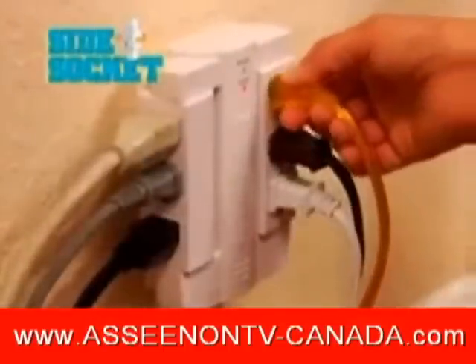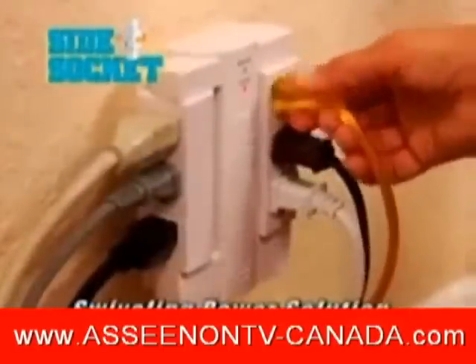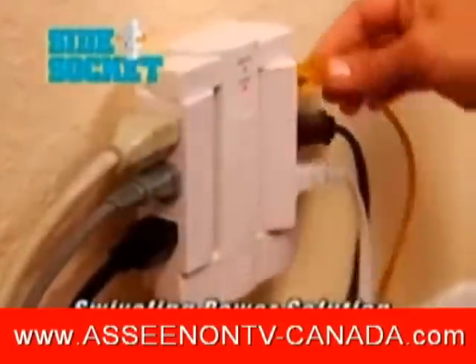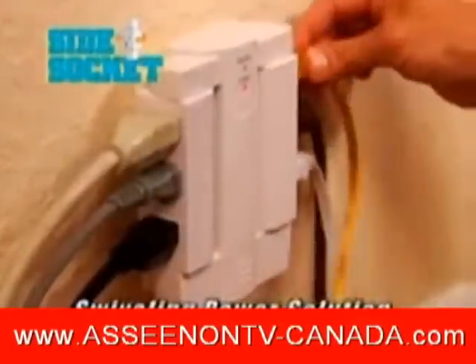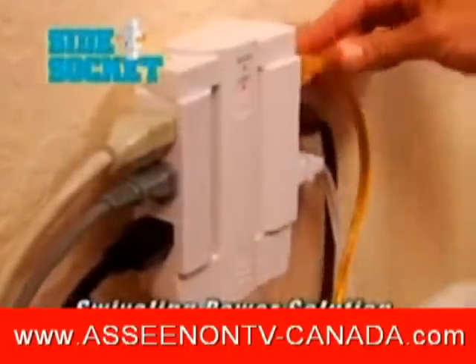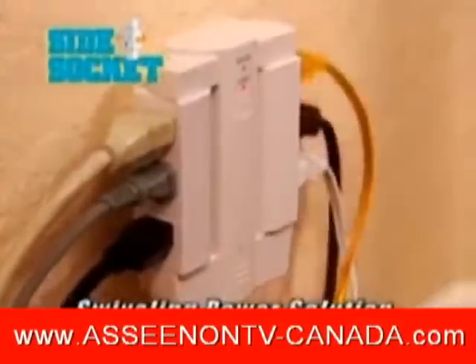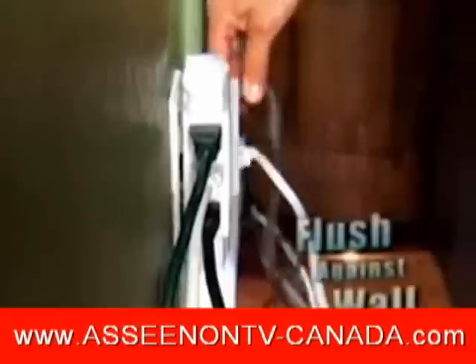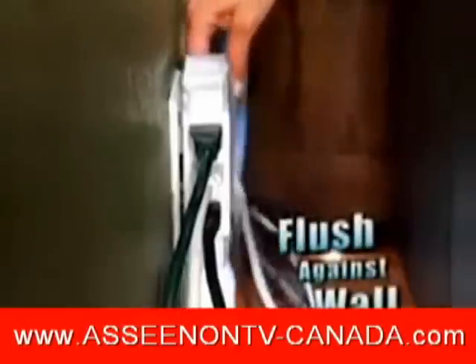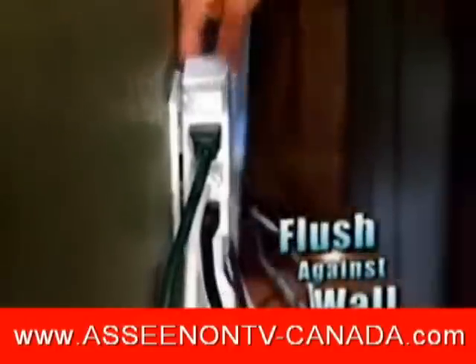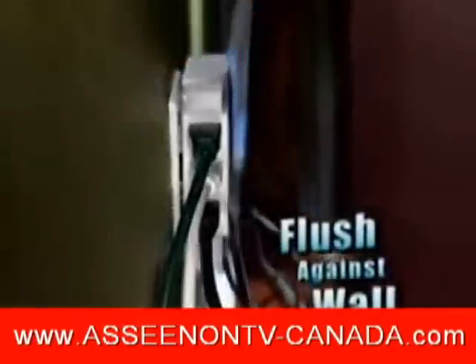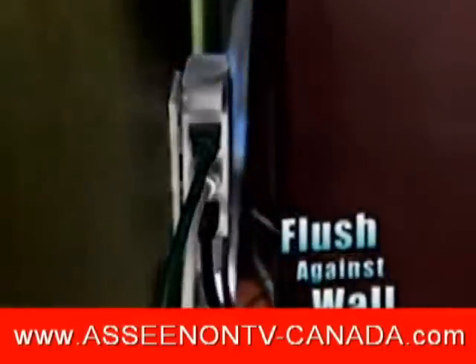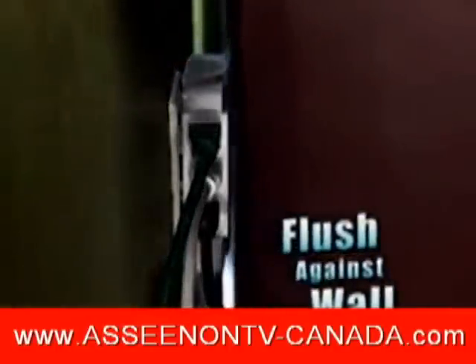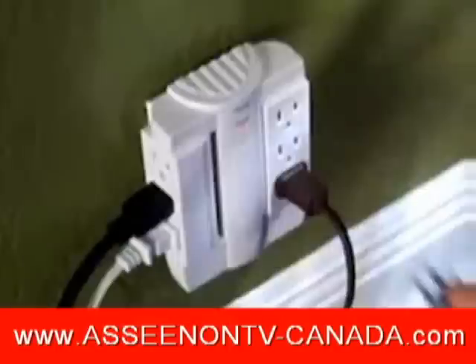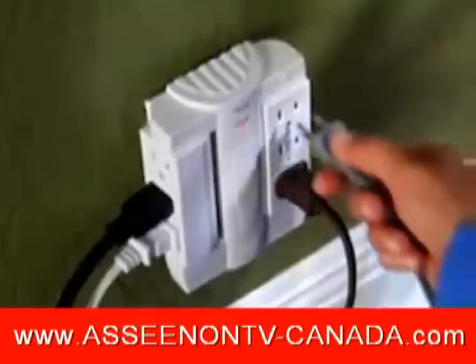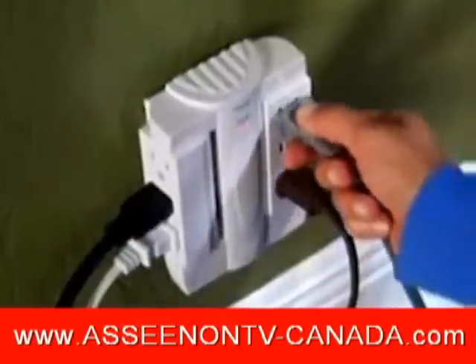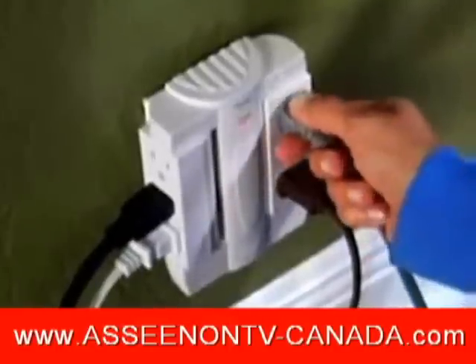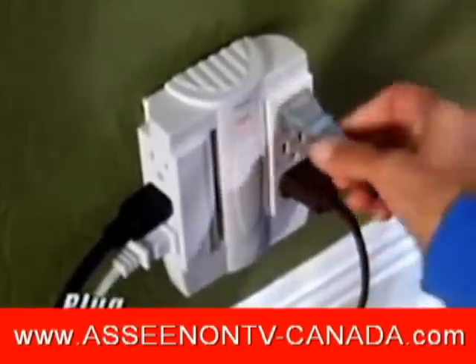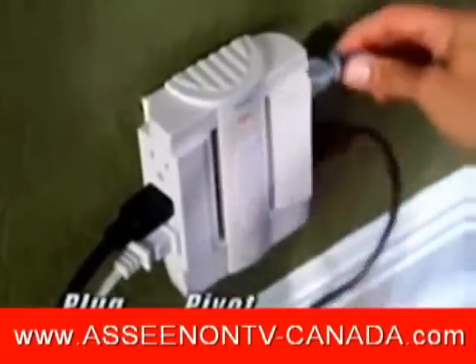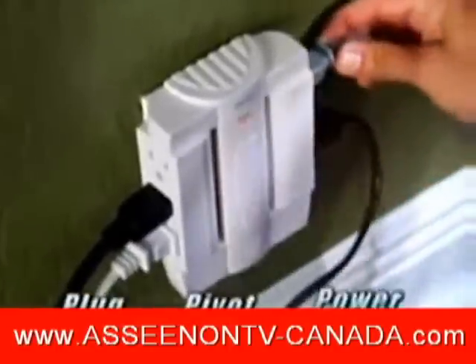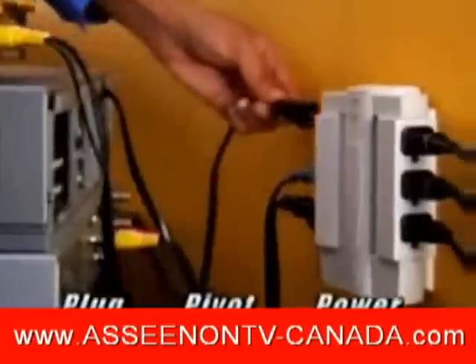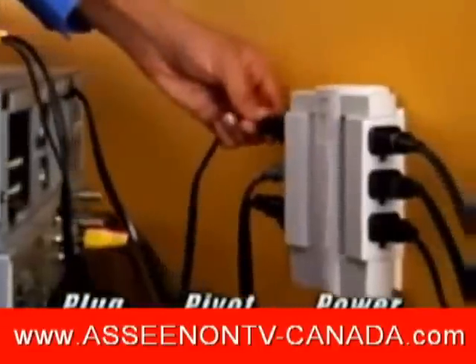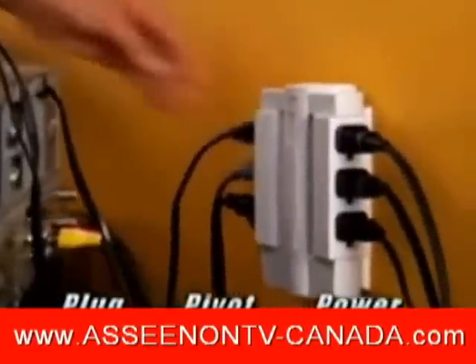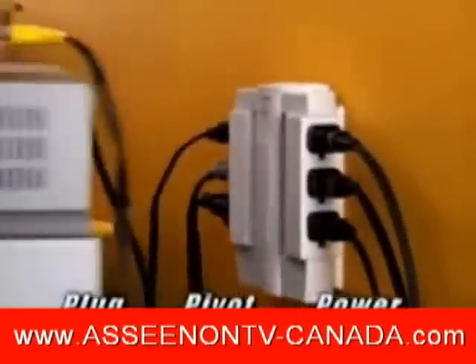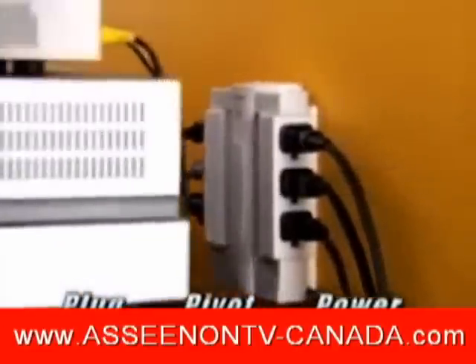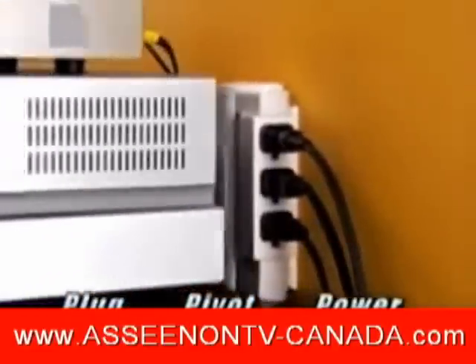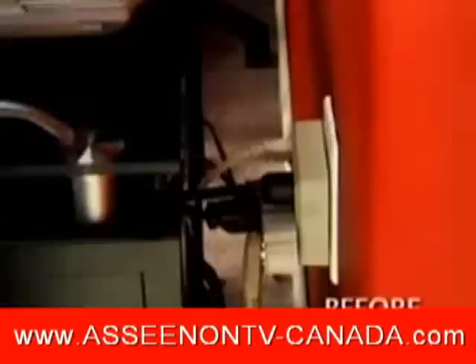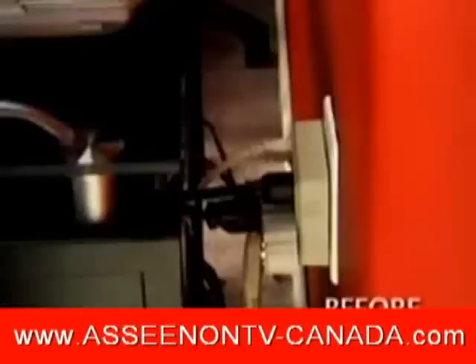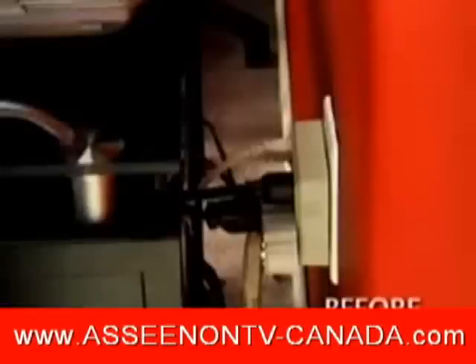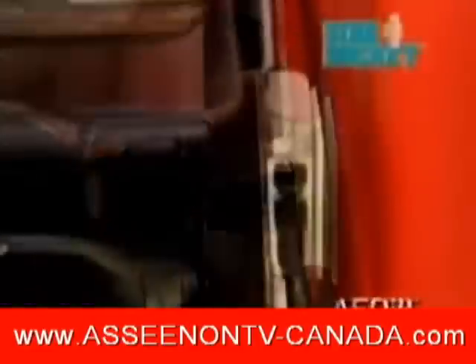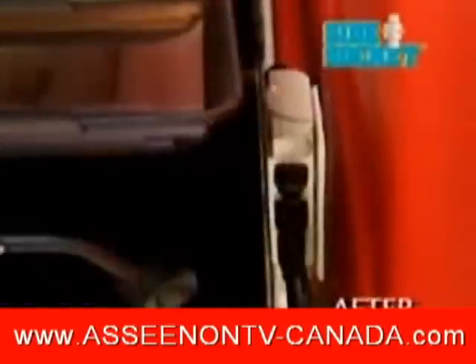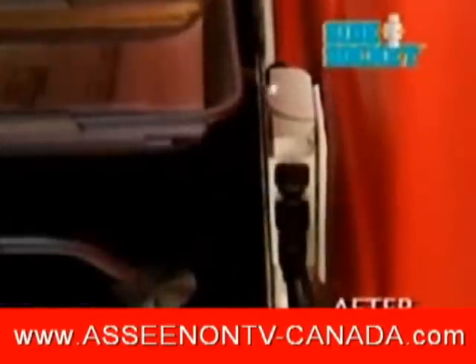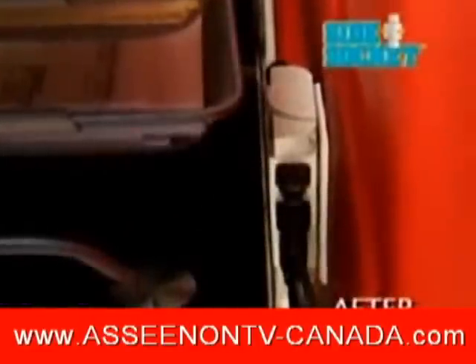the swiveling multi-plug miracle that allows you to move cords and furniture flush against the wall. It's never been easier to plug in, pivot, and power up six different components, turning this tangled disaster into a space-saving master.